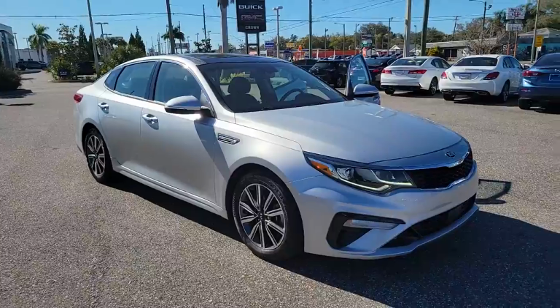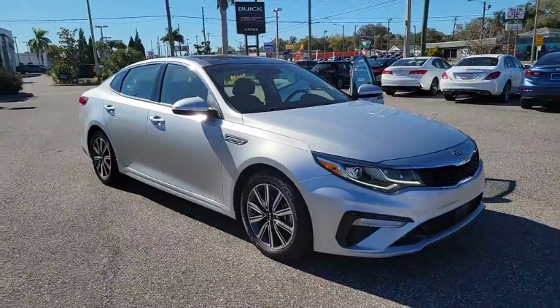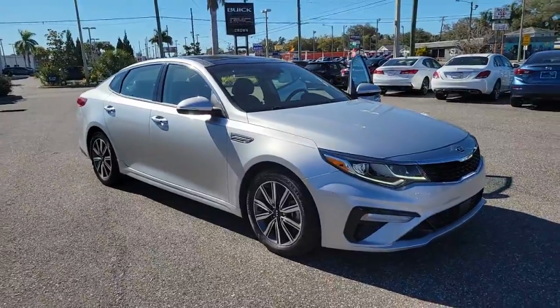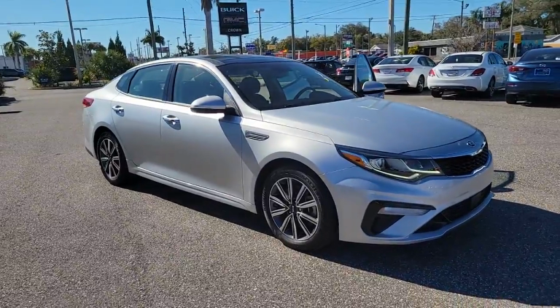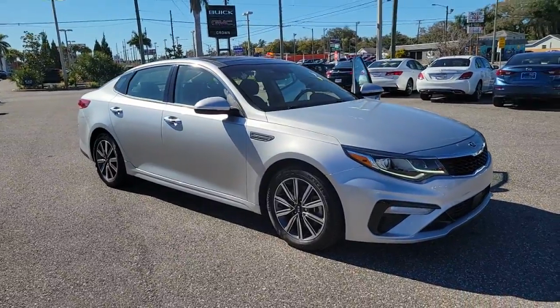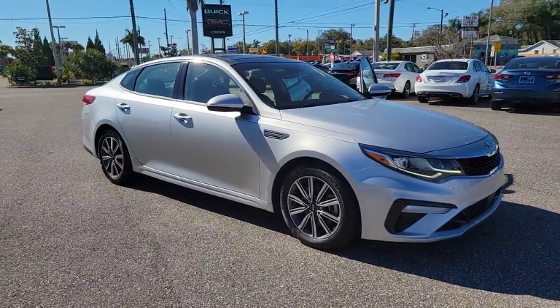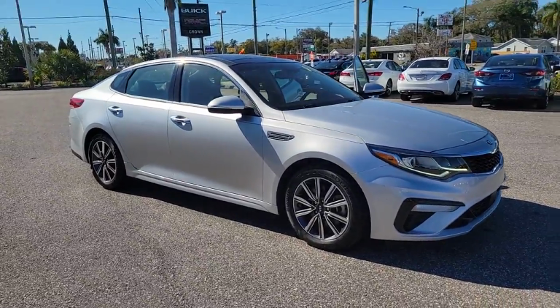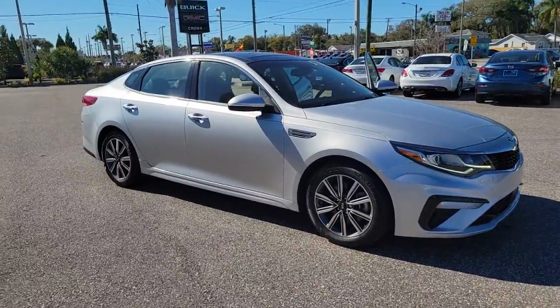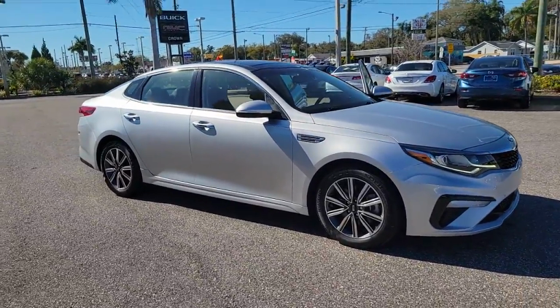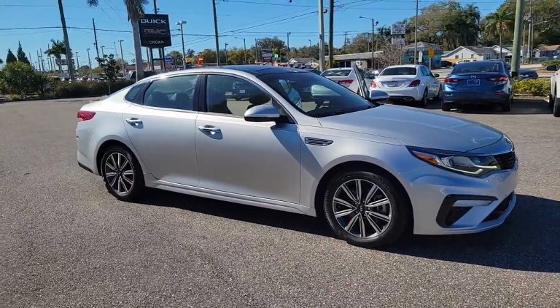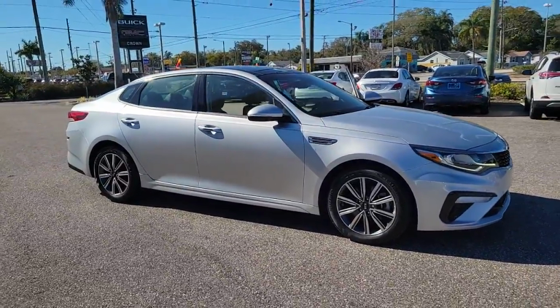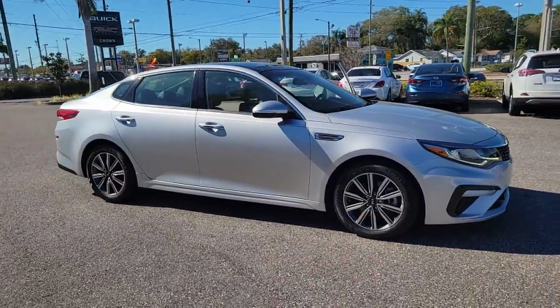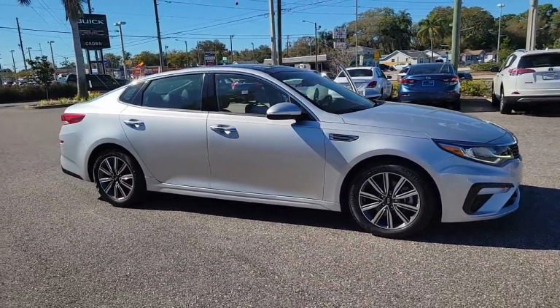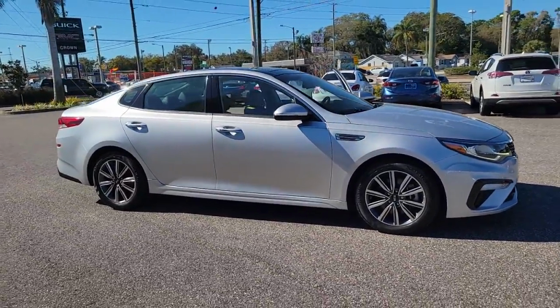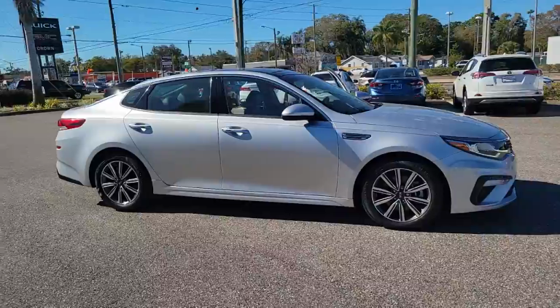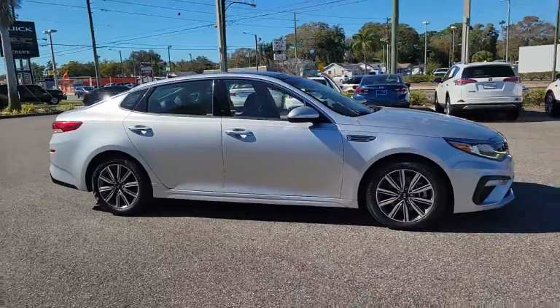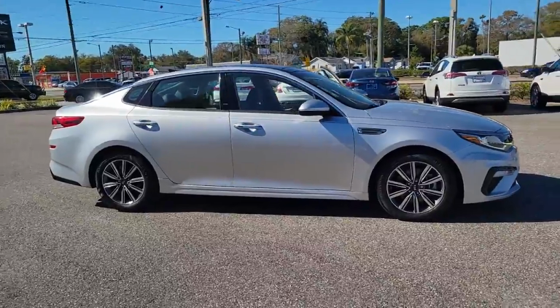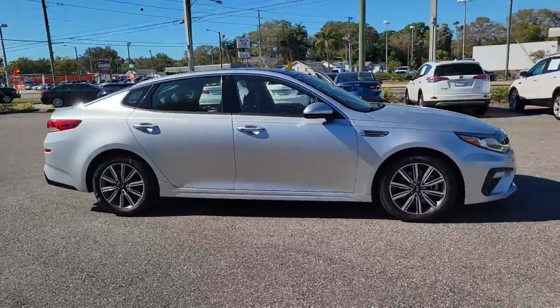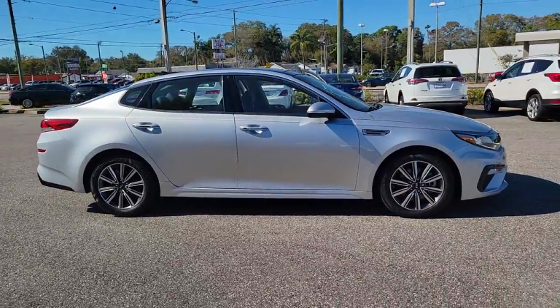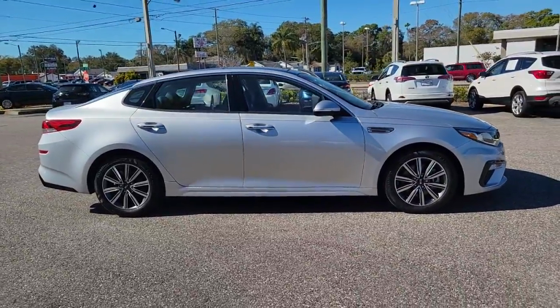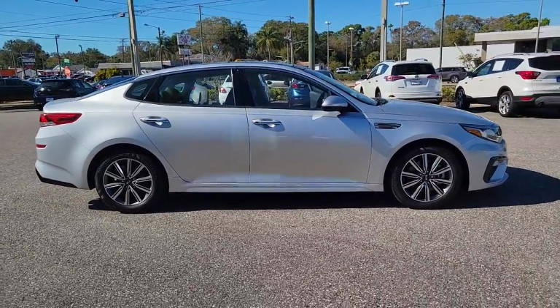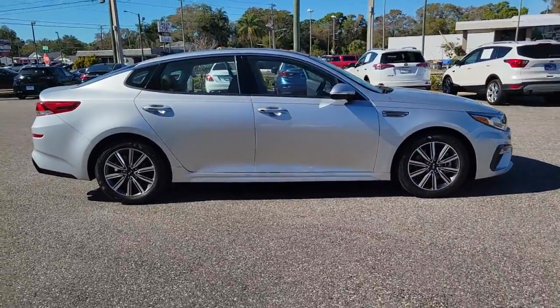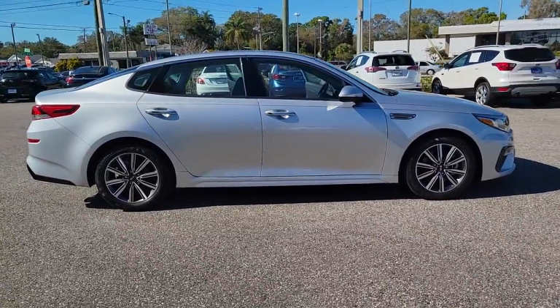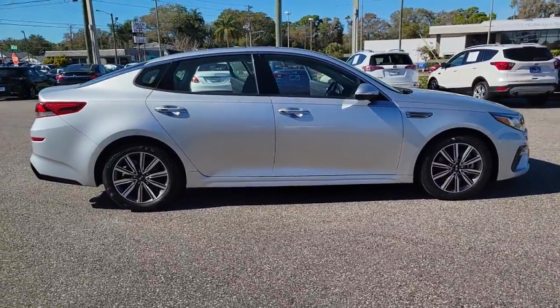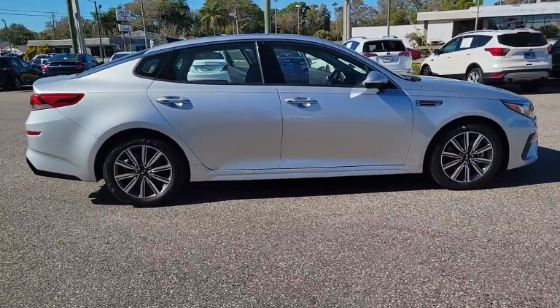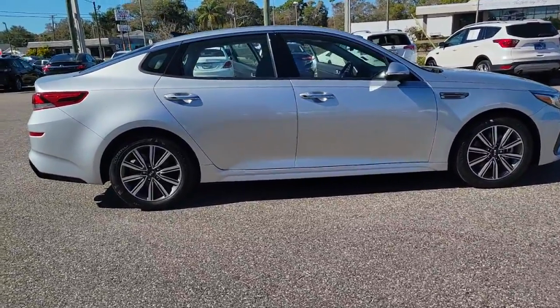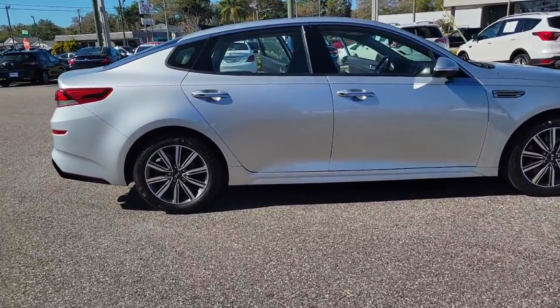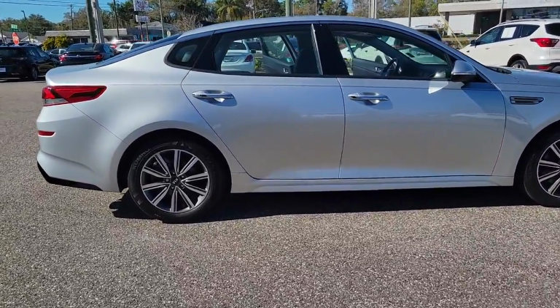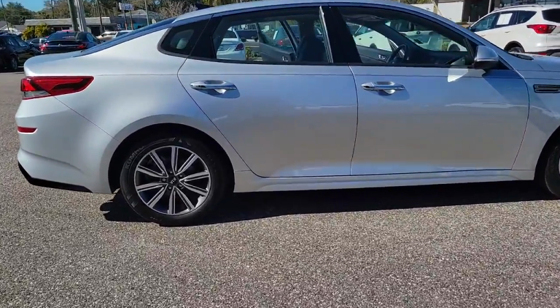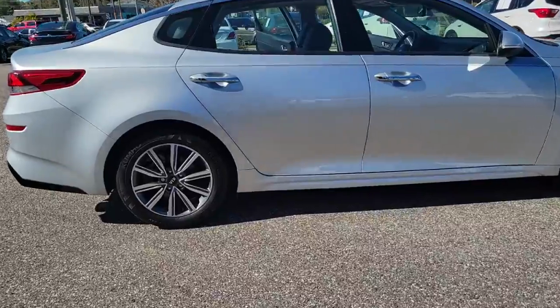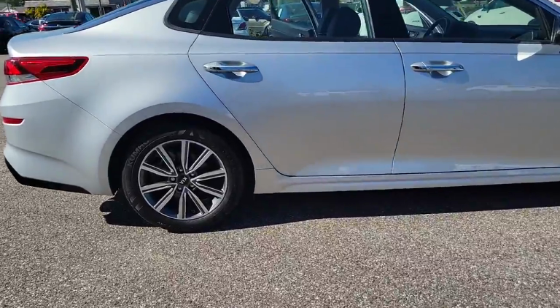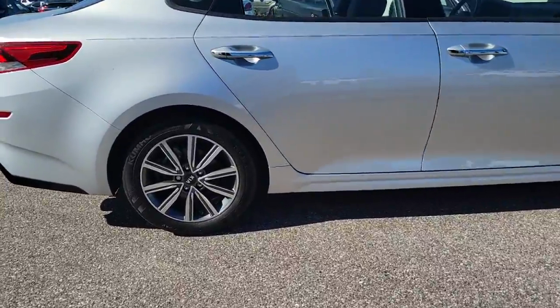Hop into the 2019 Kia Optima. With less than 35,000 miles on the odometer, this vehicle provides excellent value.